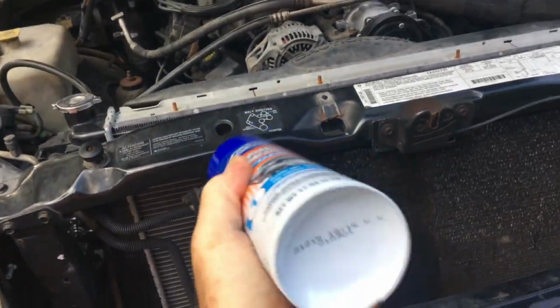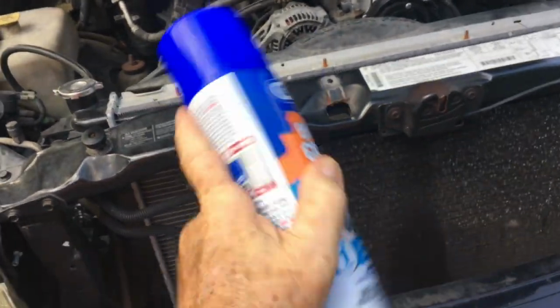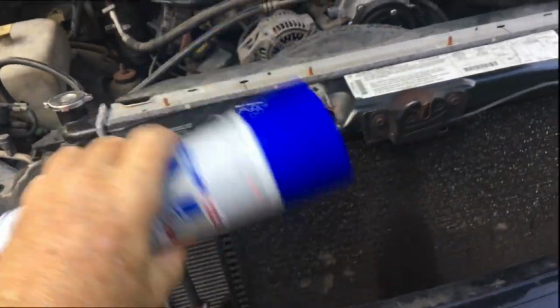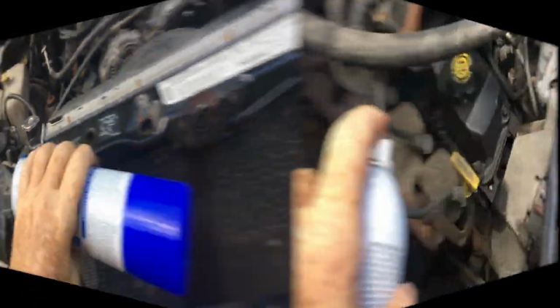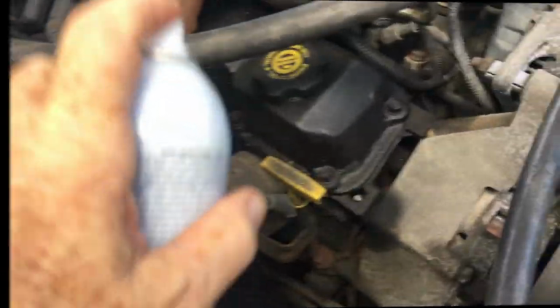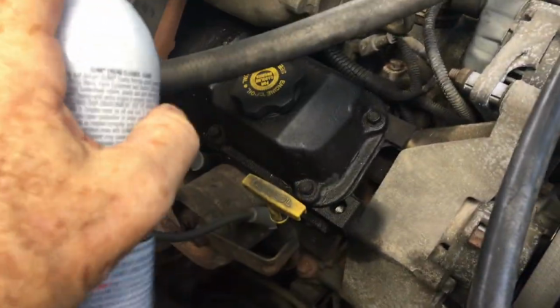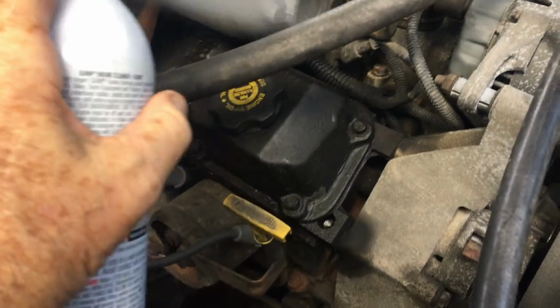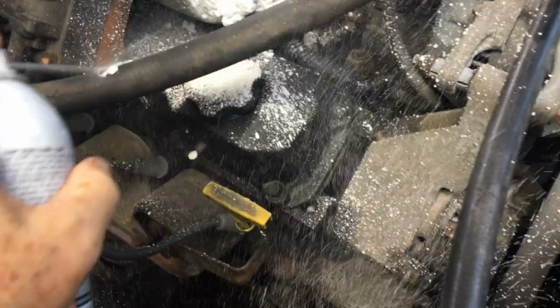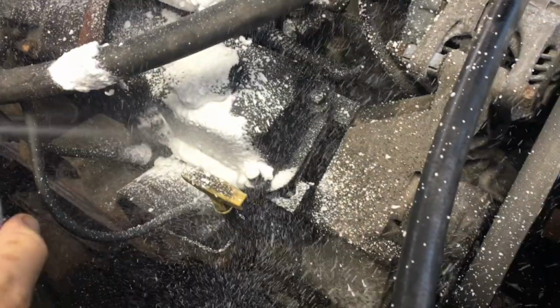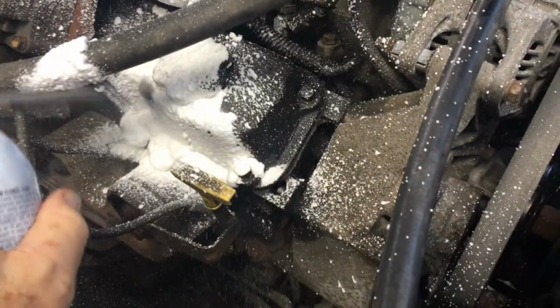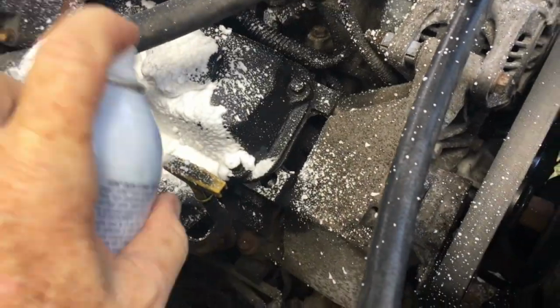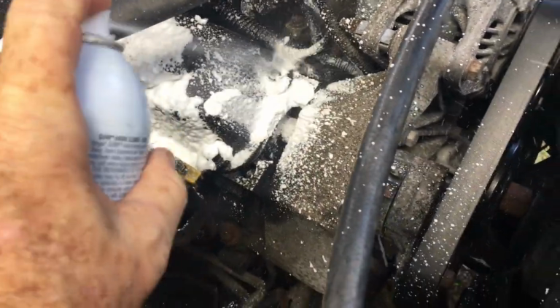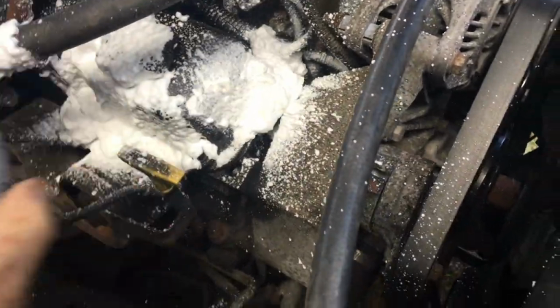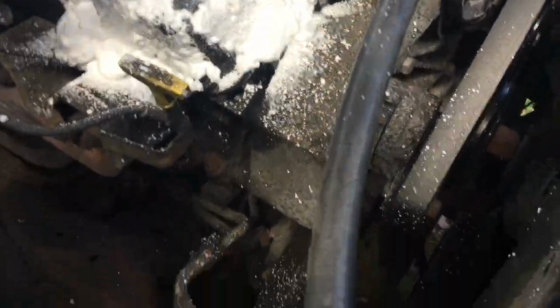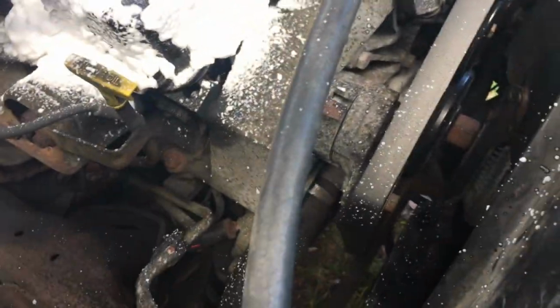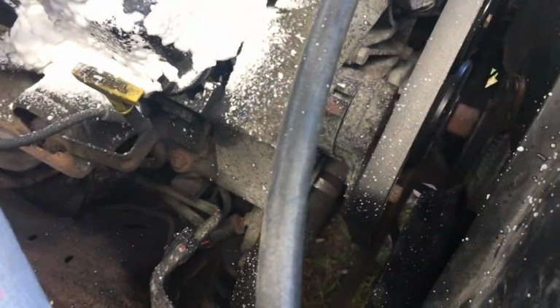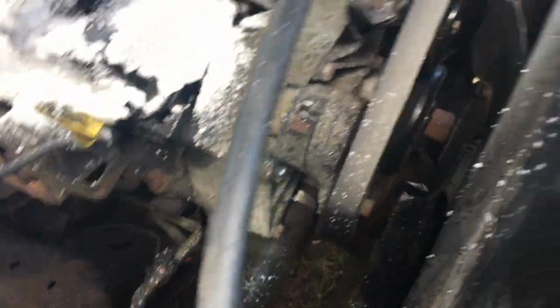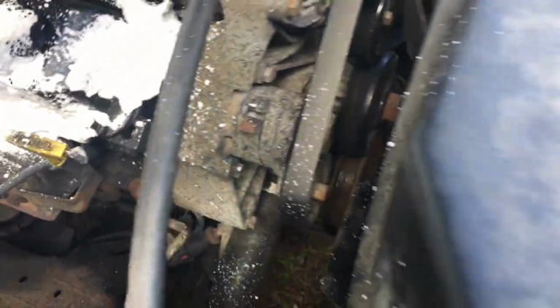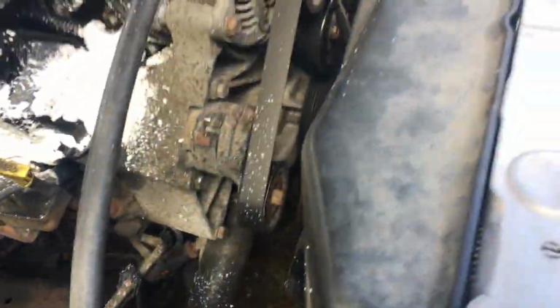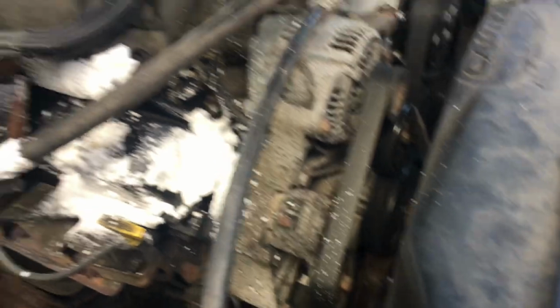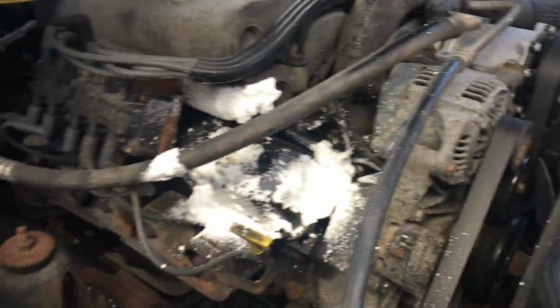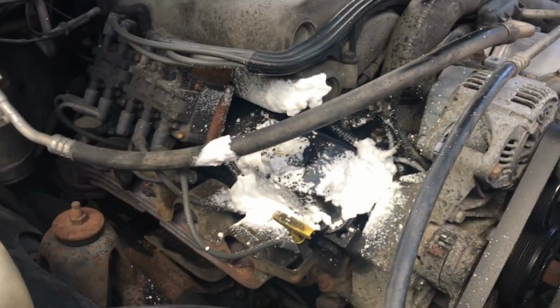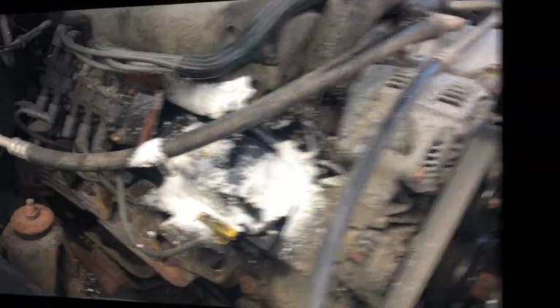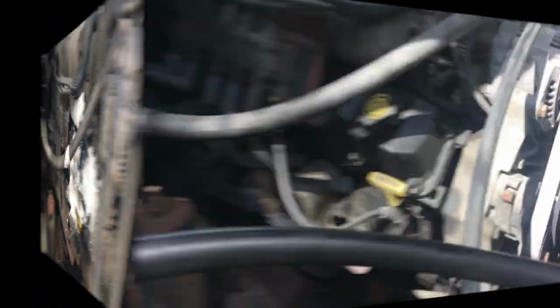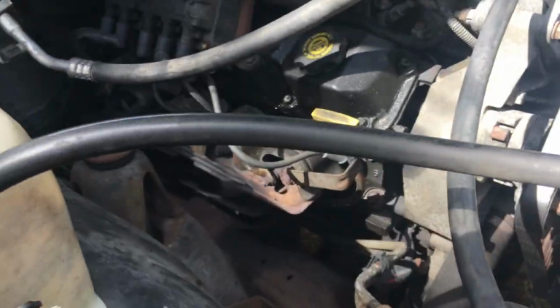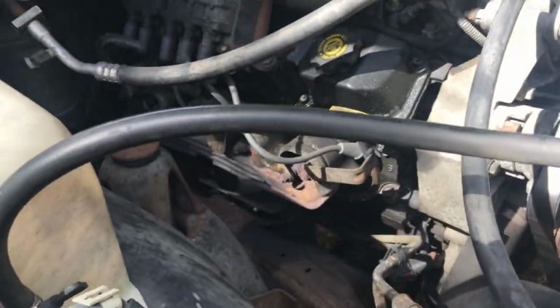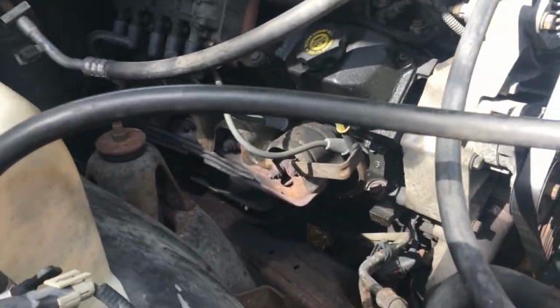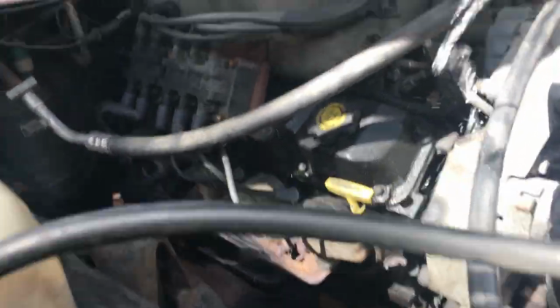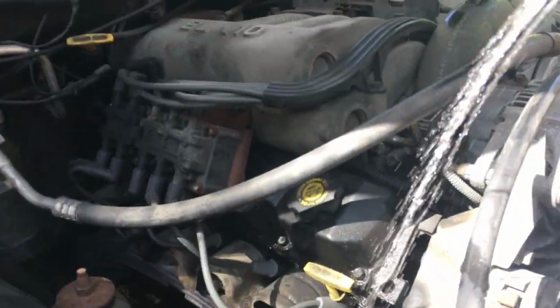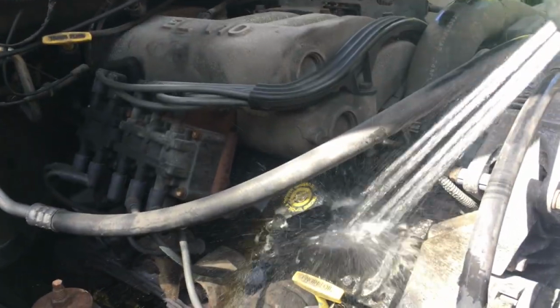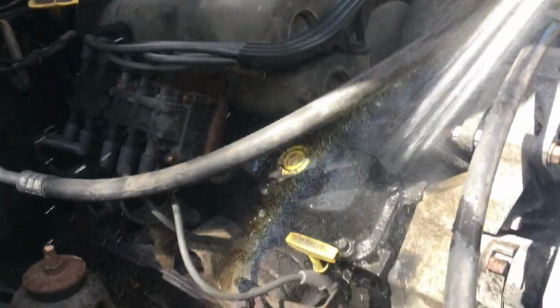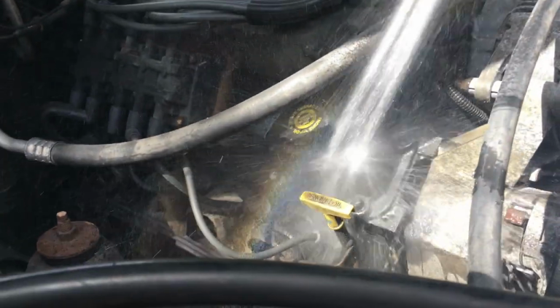Then we're going to spray it on. Remember, watch out for electrical components. Let it sit for 15 minutes to a half an hour, and then come back and lightly rinse it off.